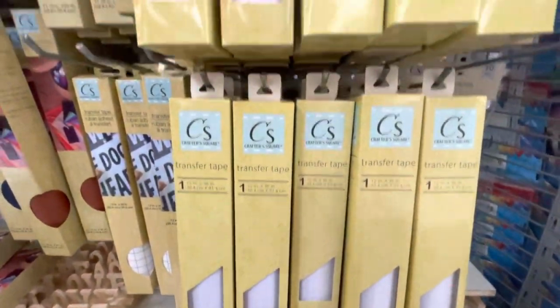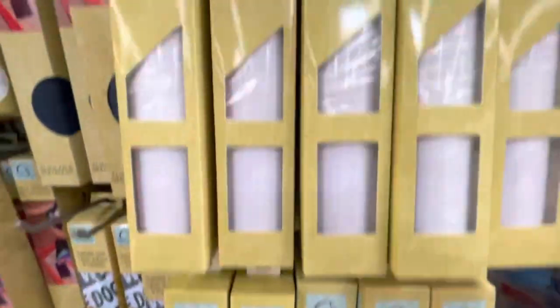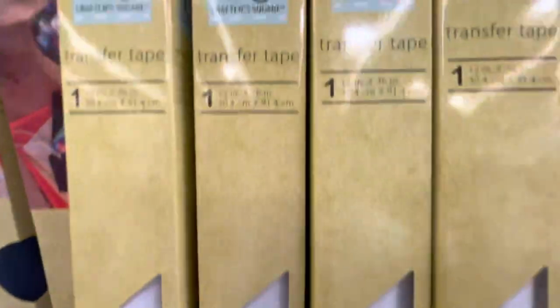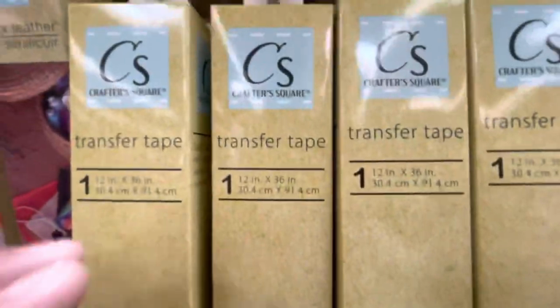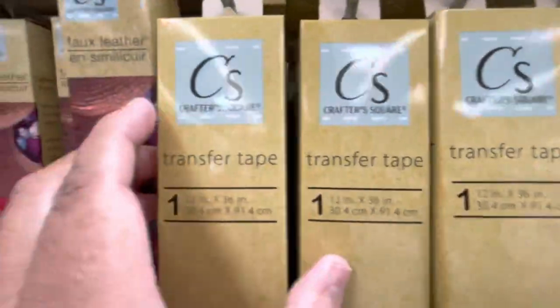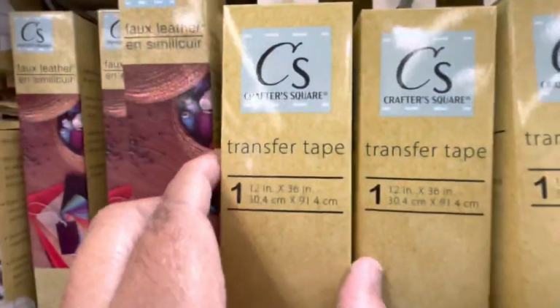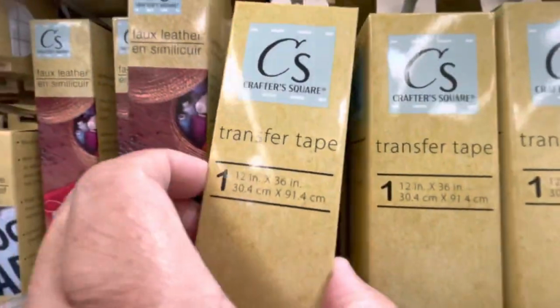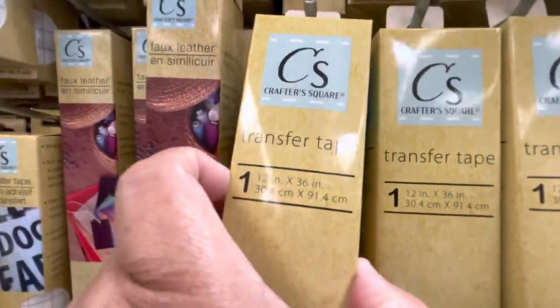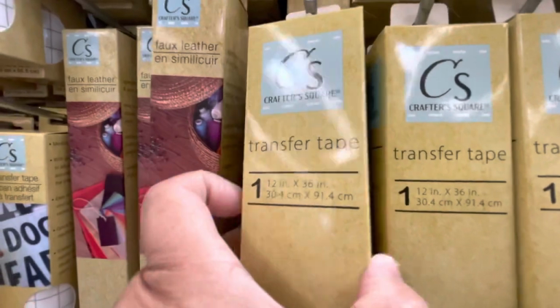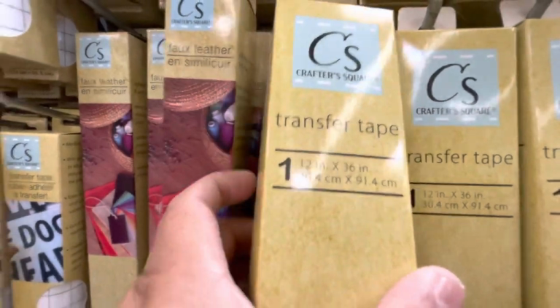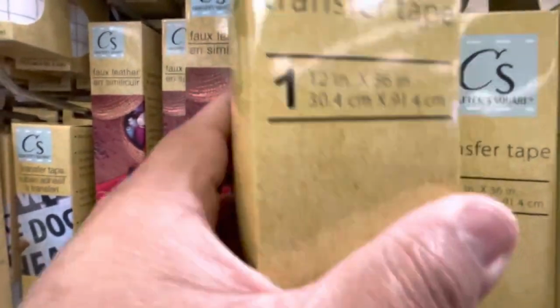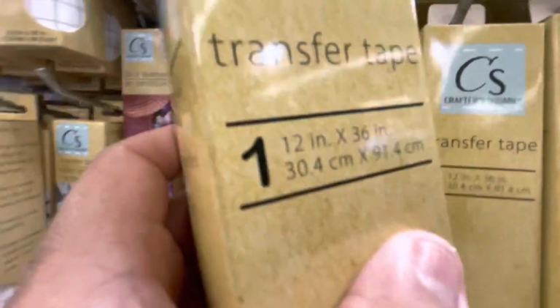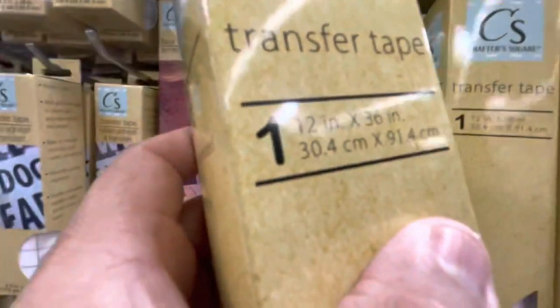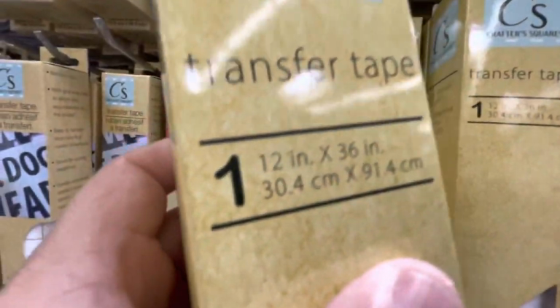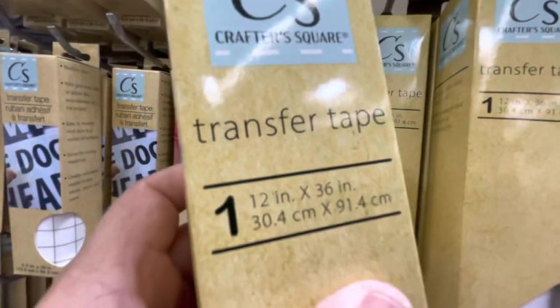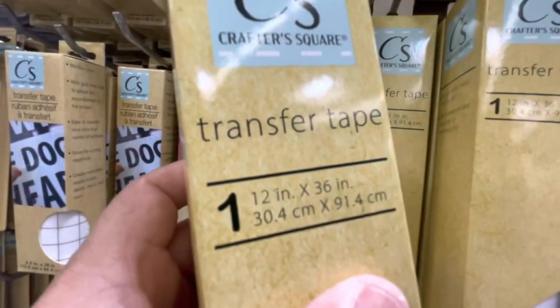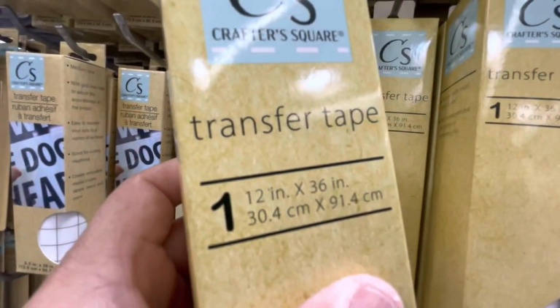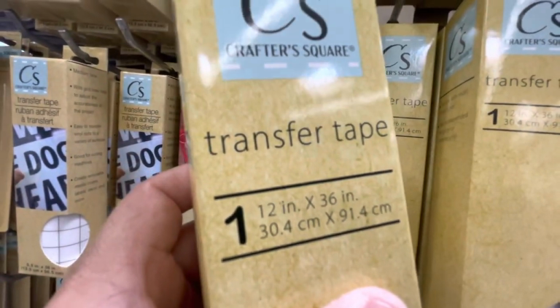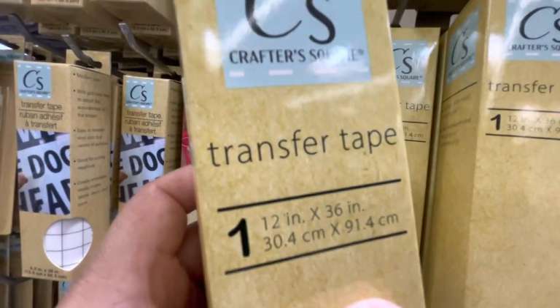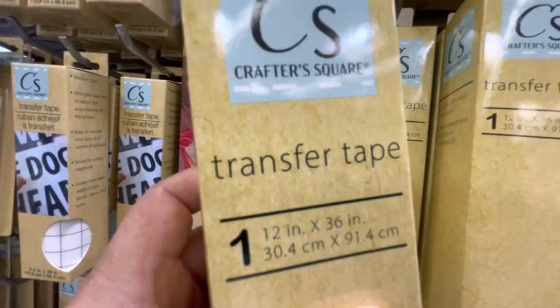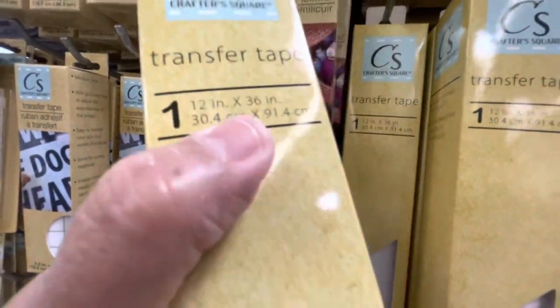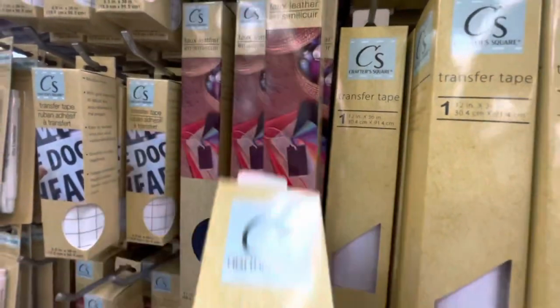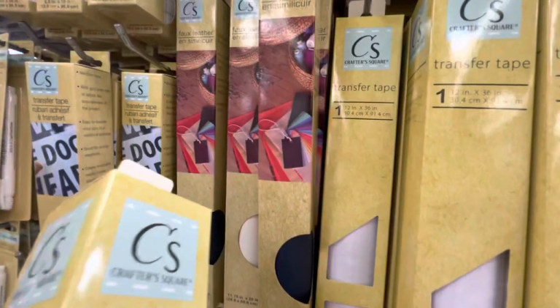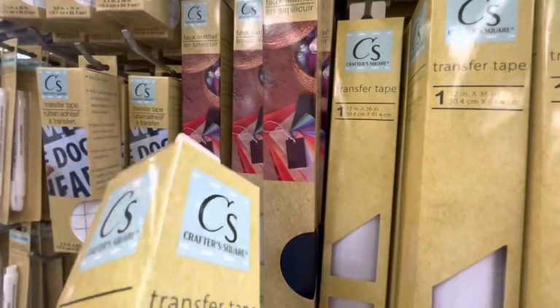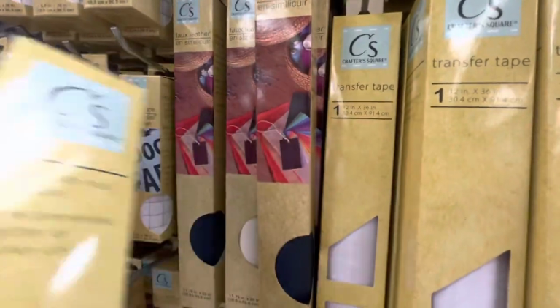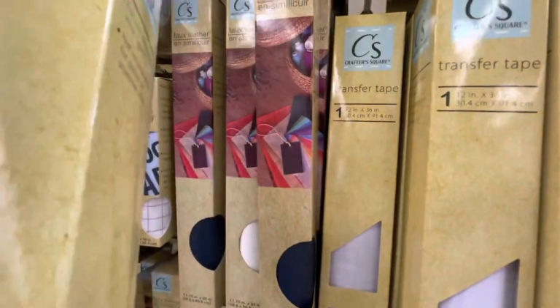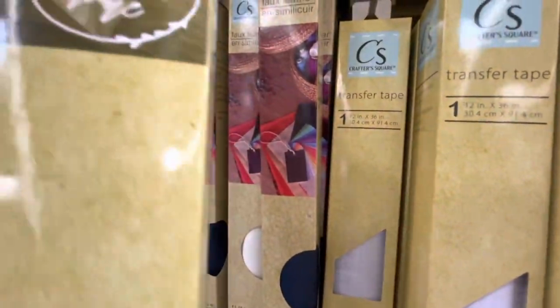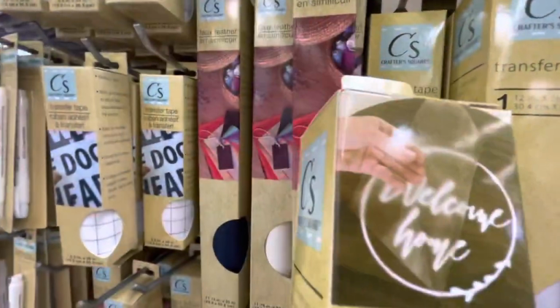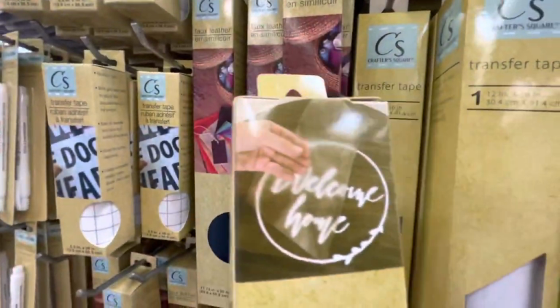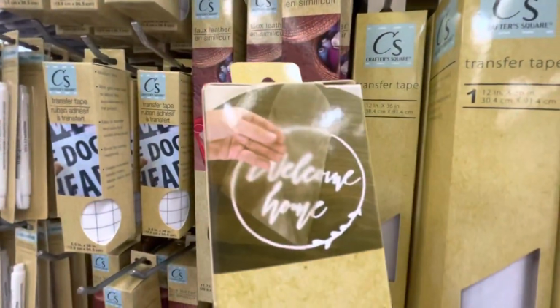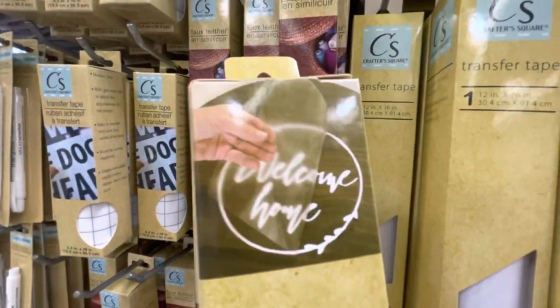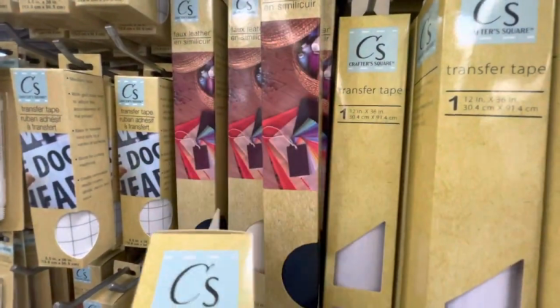As you can see, this one is a transfer tape and the measurement is 12 inches by 36 inches, and it's clear as you can see in the picture.